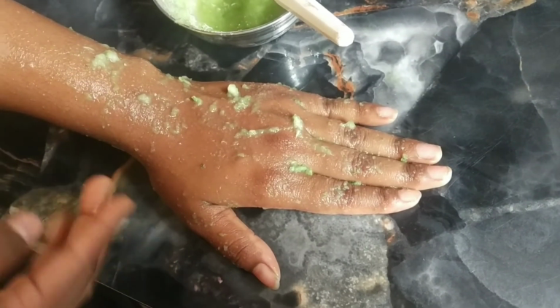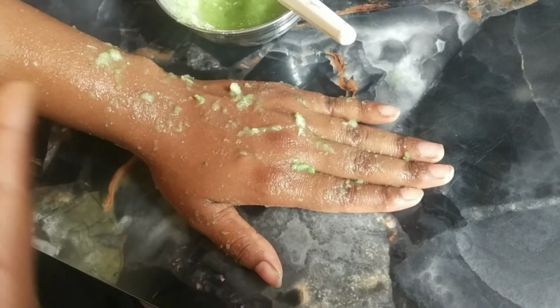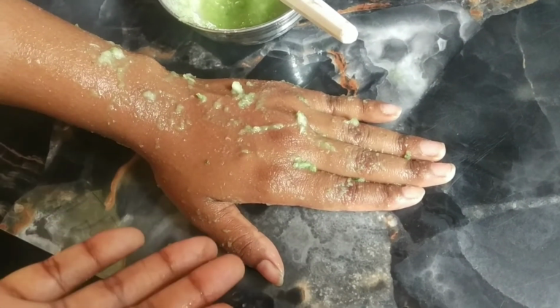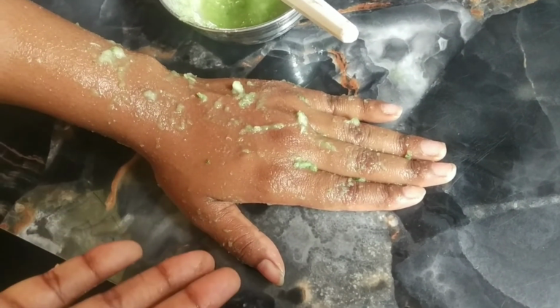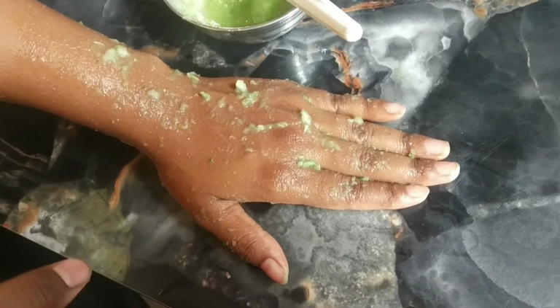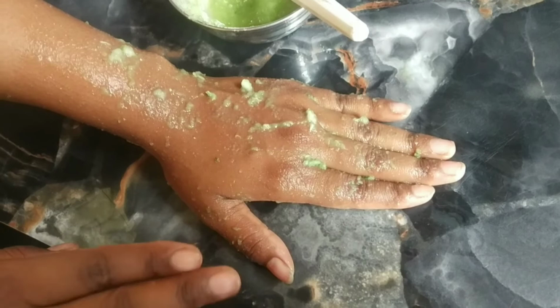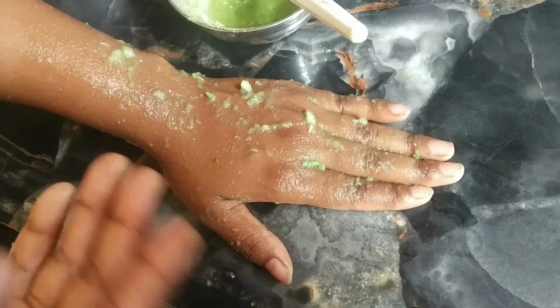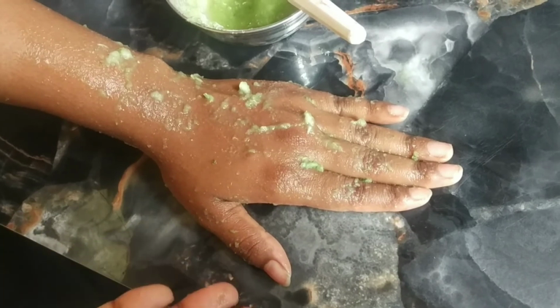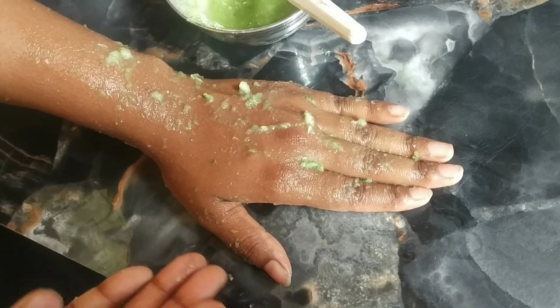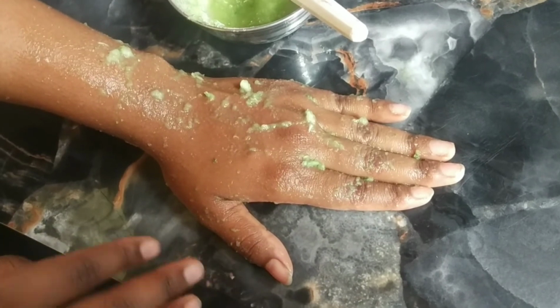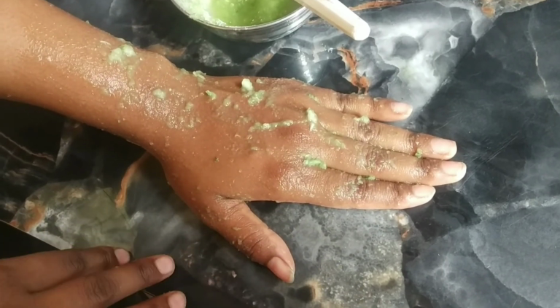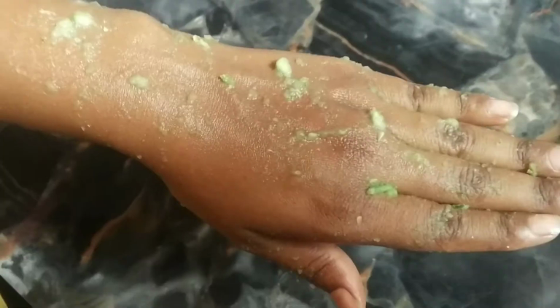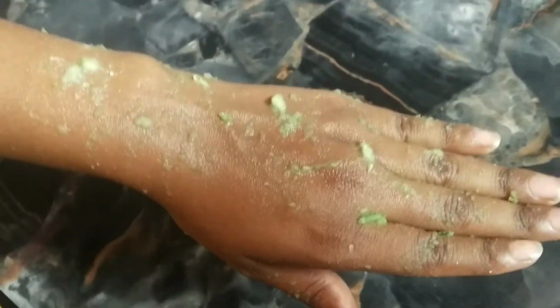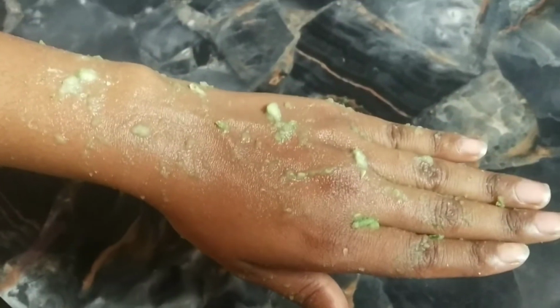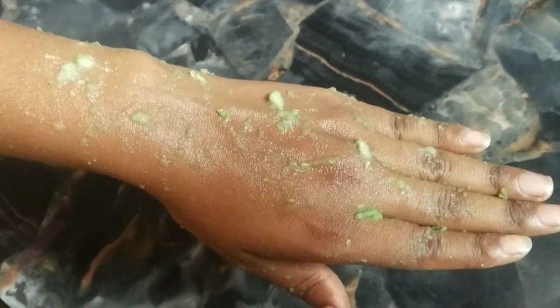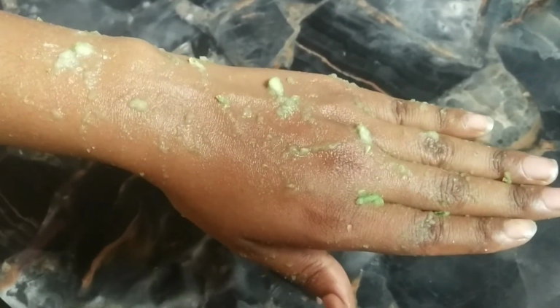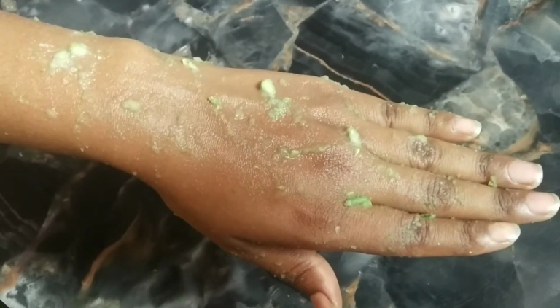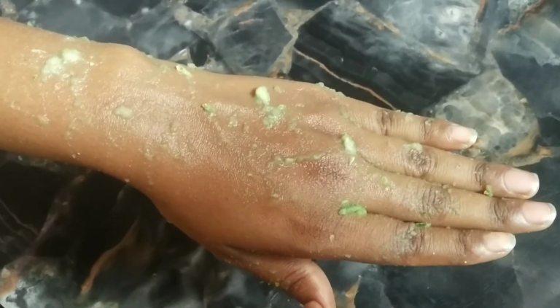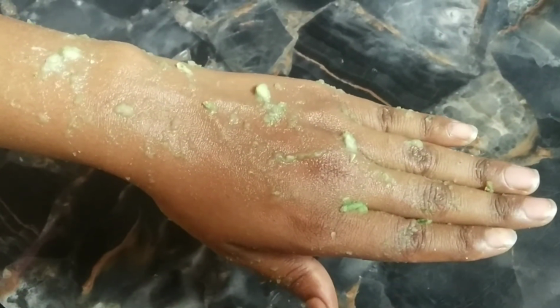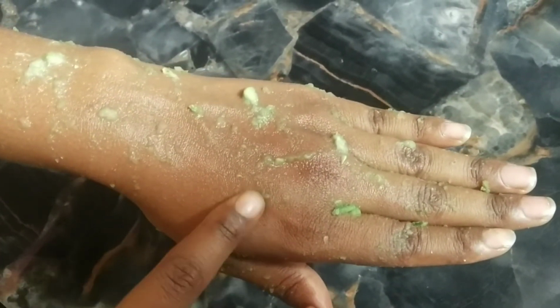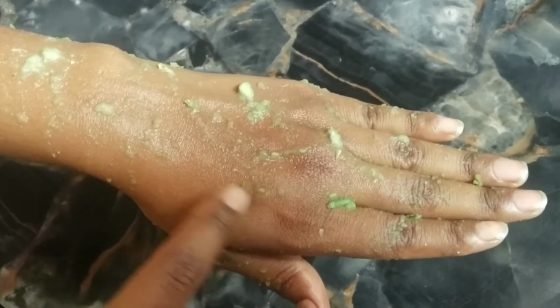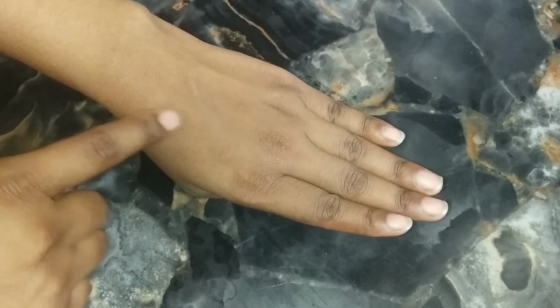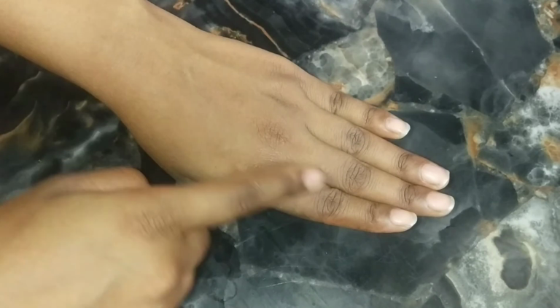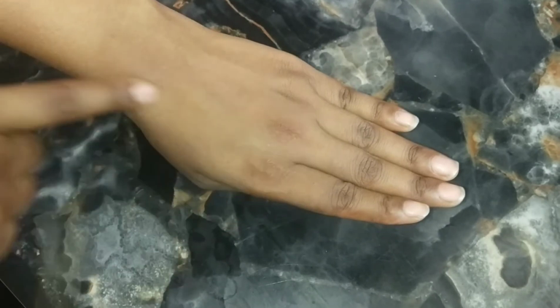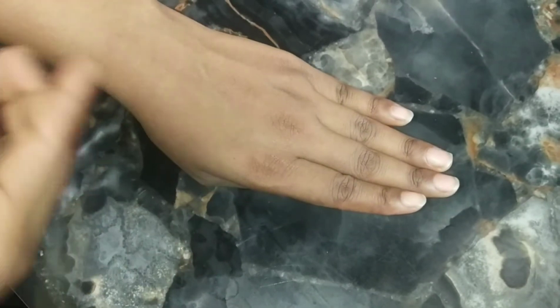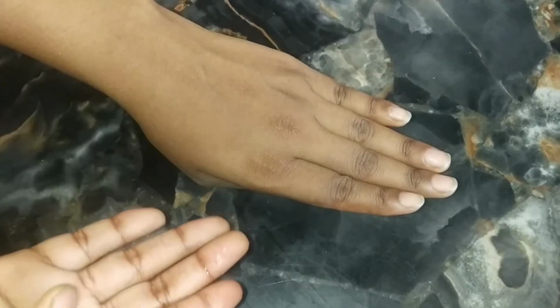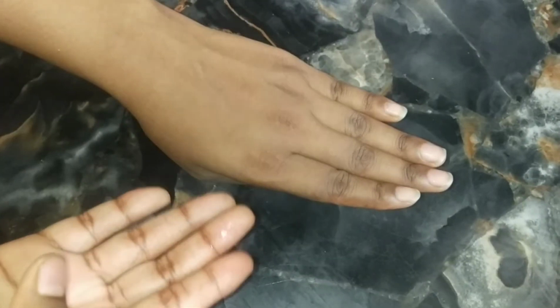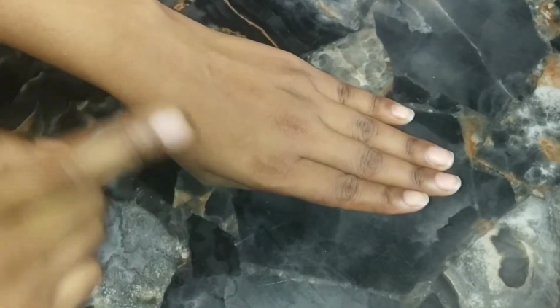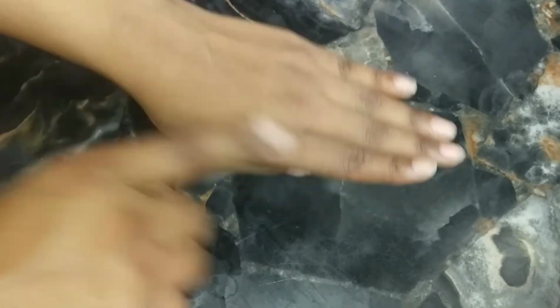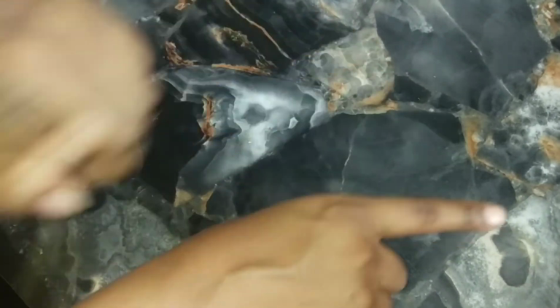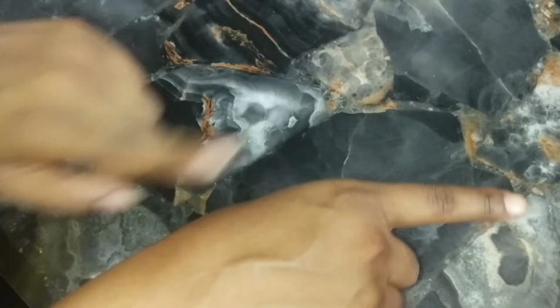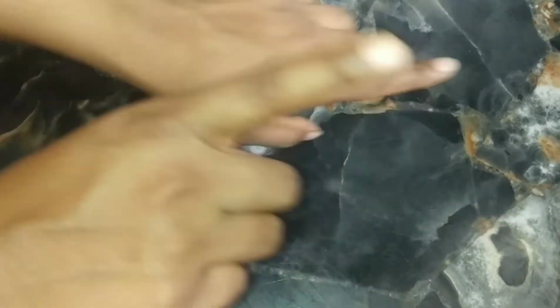Apply it well, then we will leave it on for 20 minutes so it soaks in well. Then we will wash it off. You can see it is soaked in. Now we will put it on the face — you can see how good the effect has come.